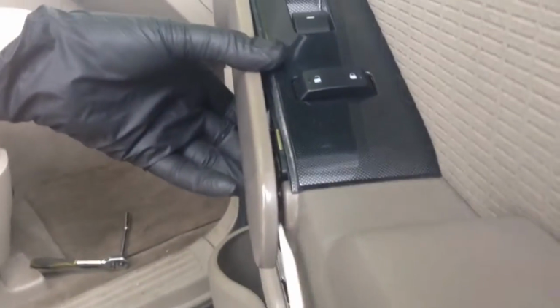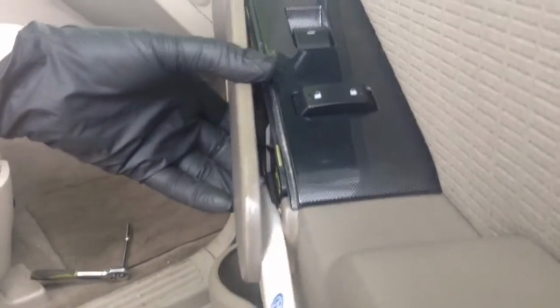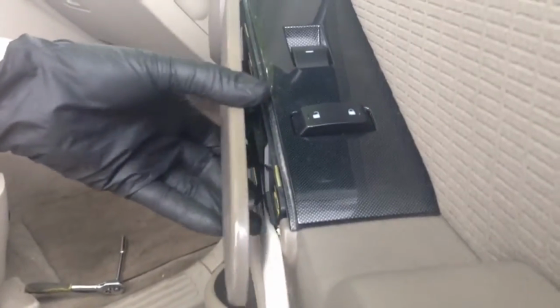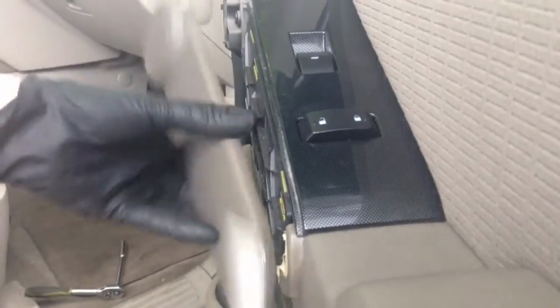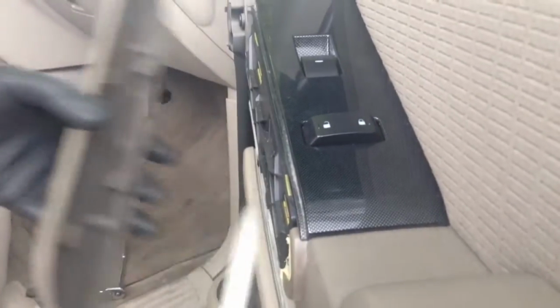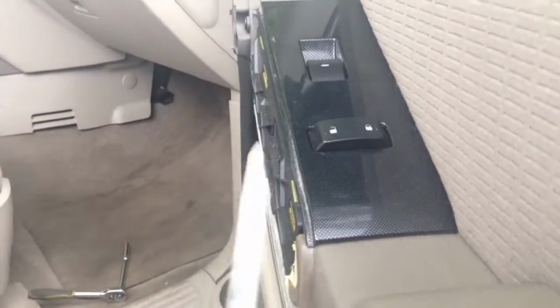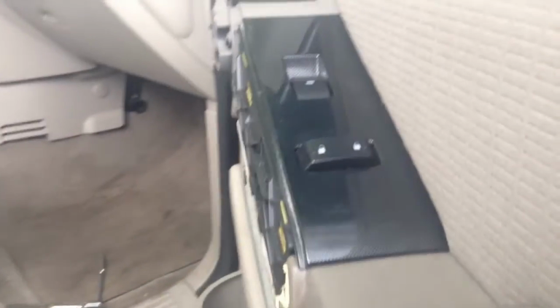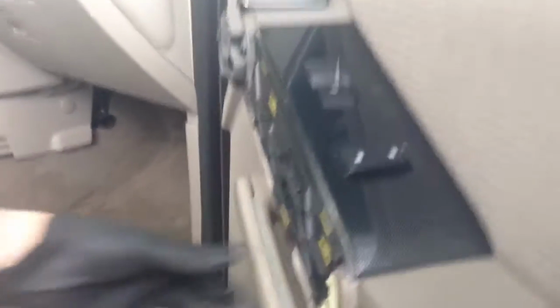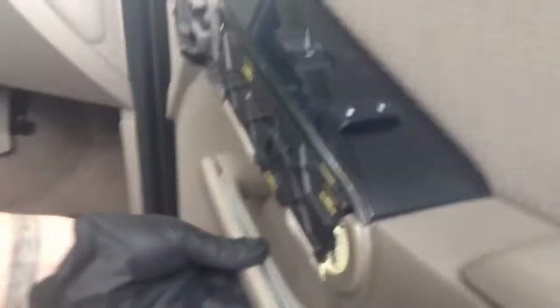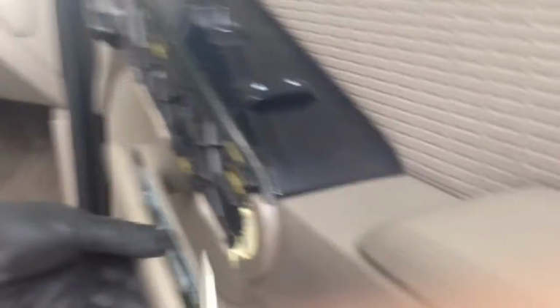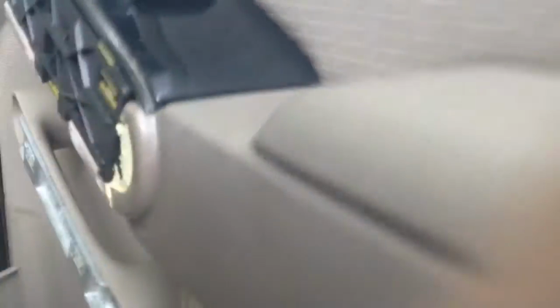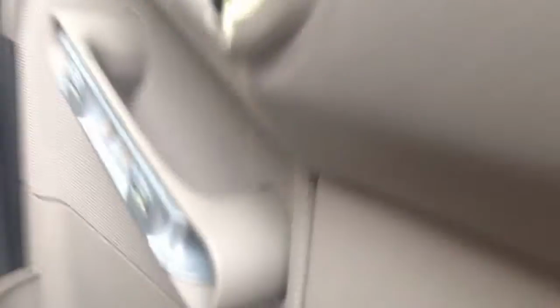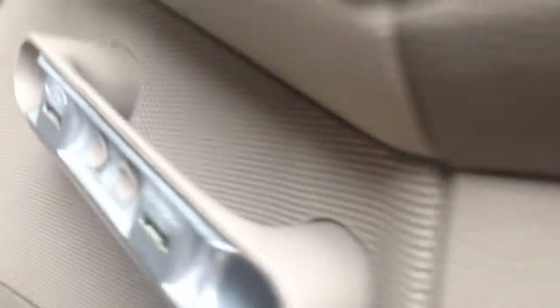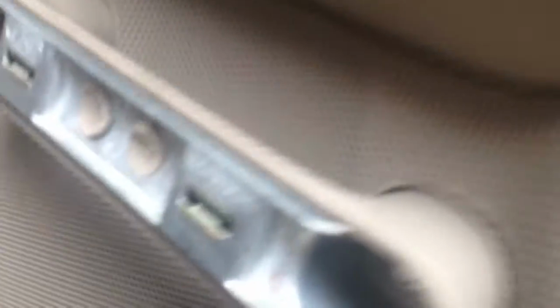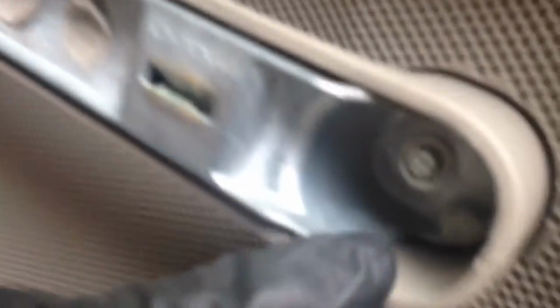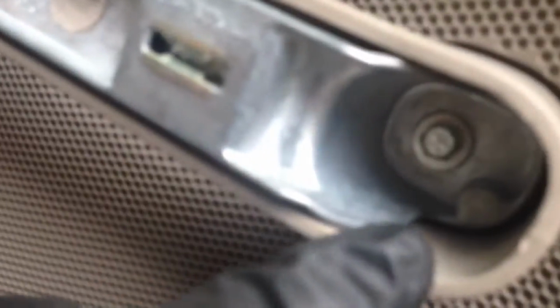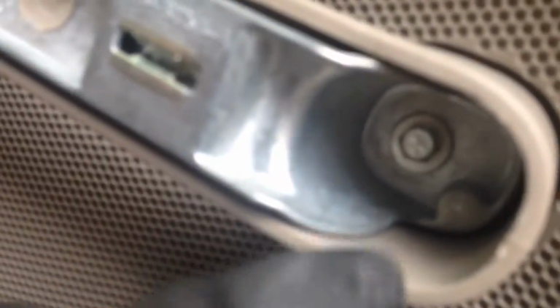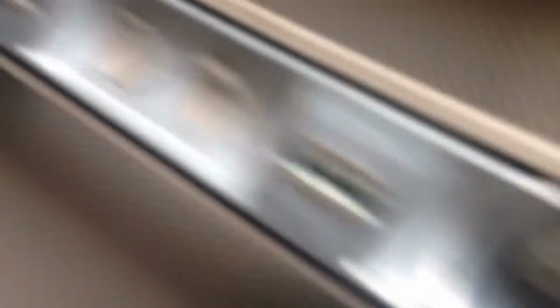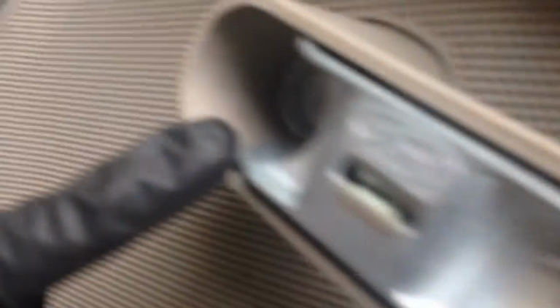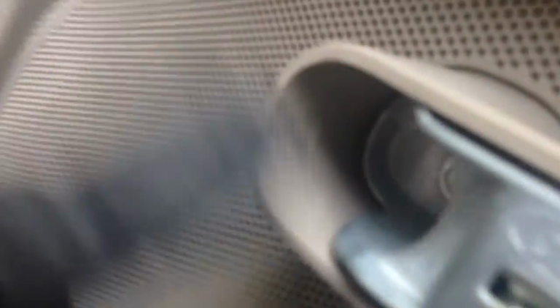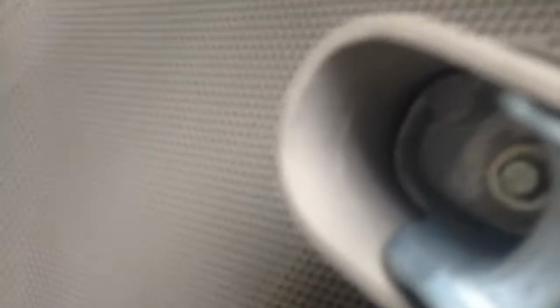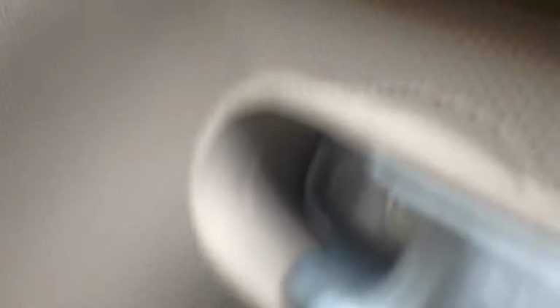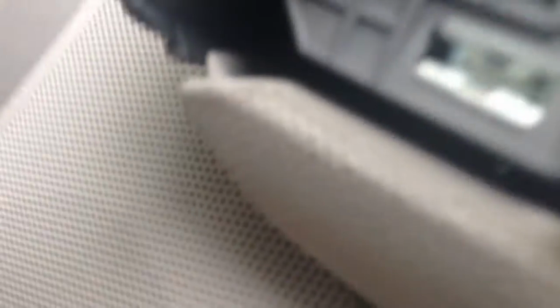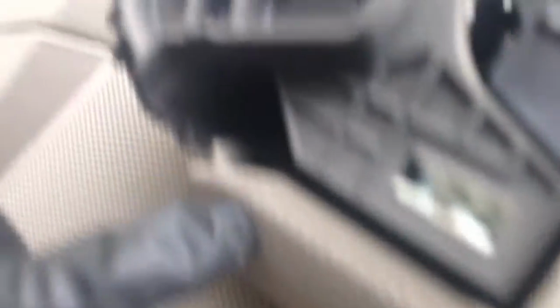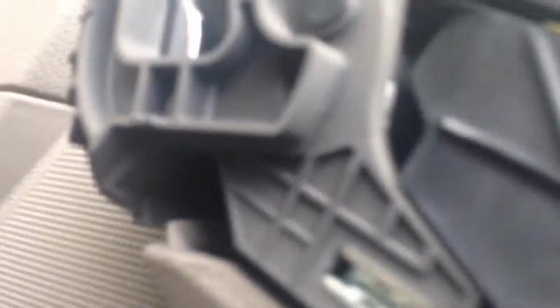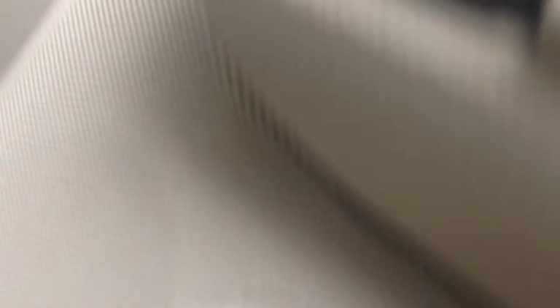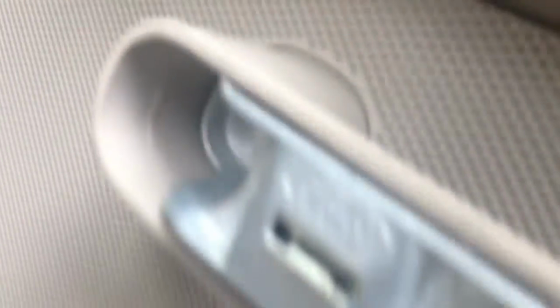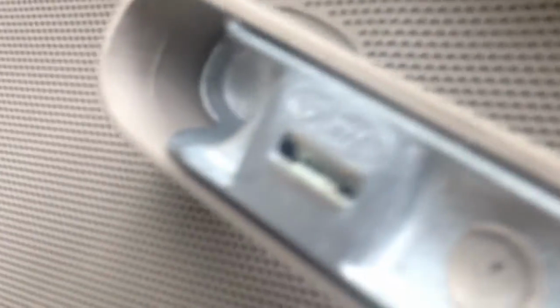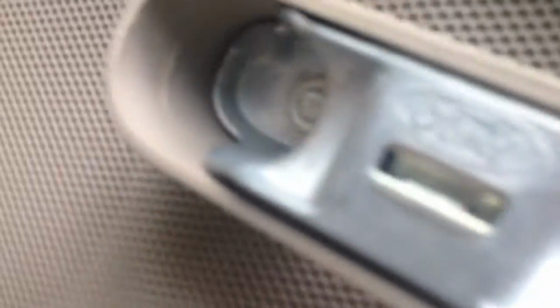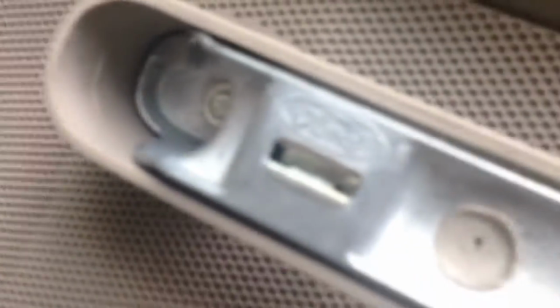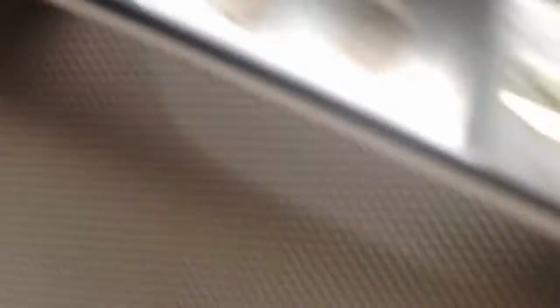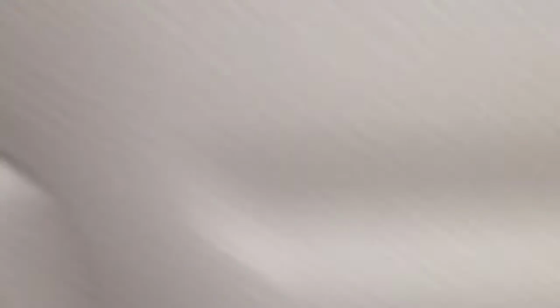We pry back behind here to pop these two panels off. And then there are these 7mm bolts in here that come out — two on the bottom as well.